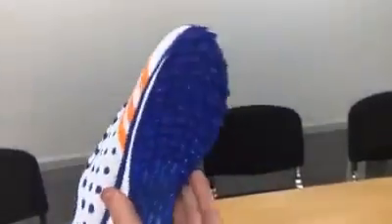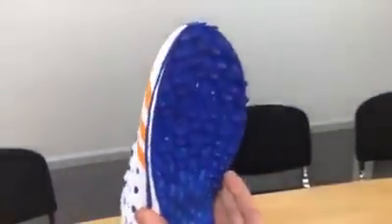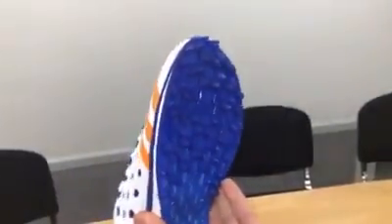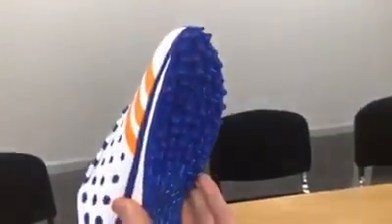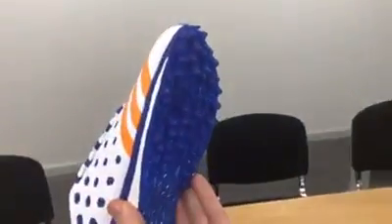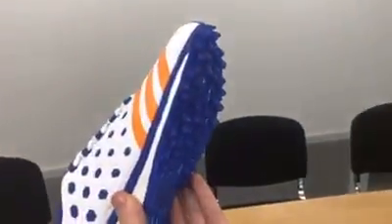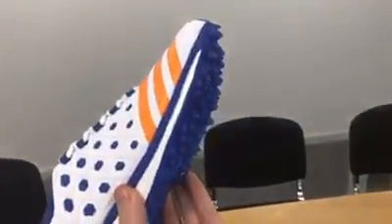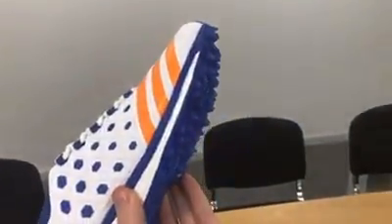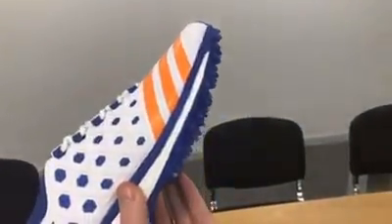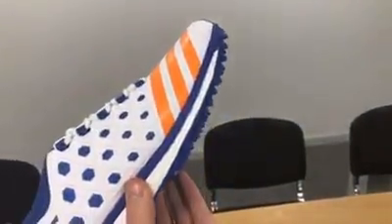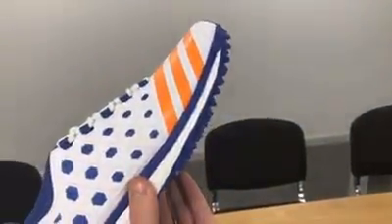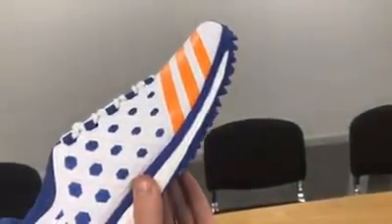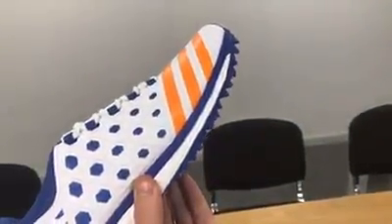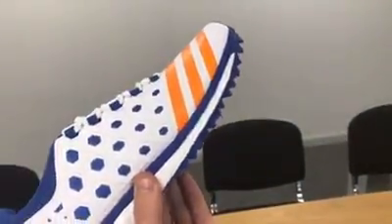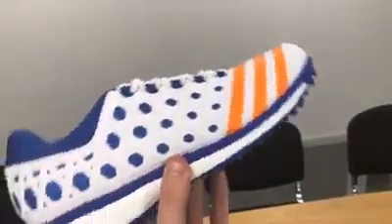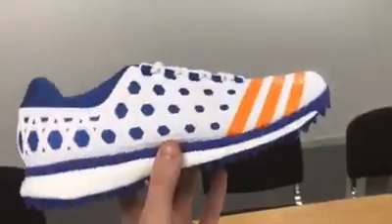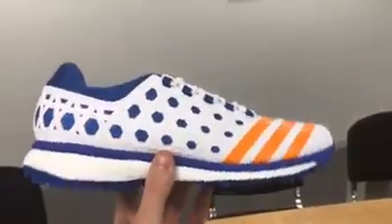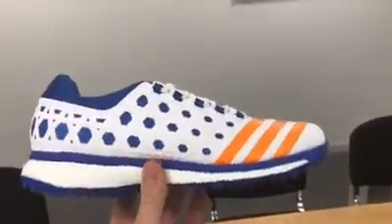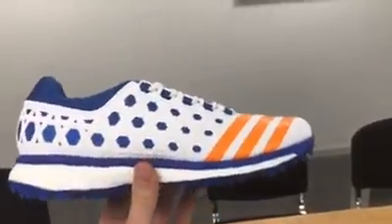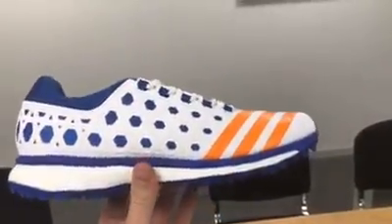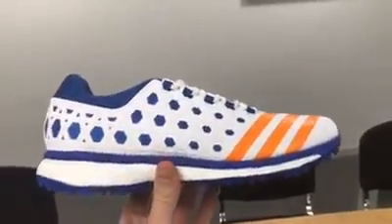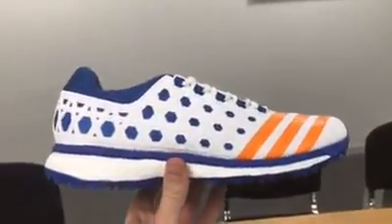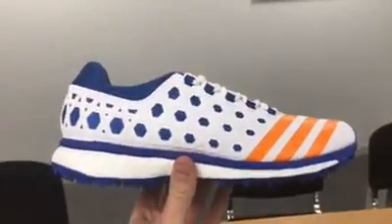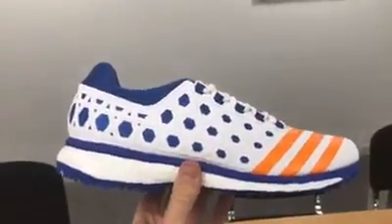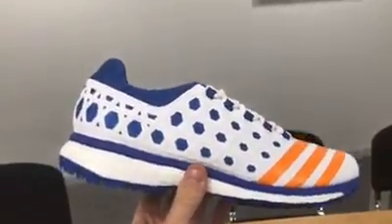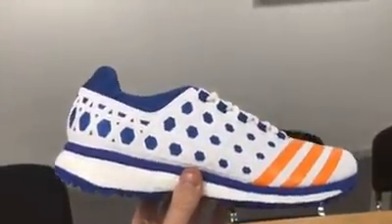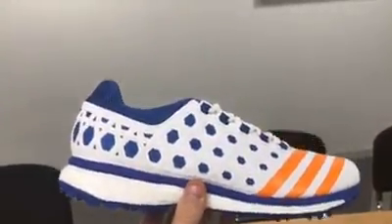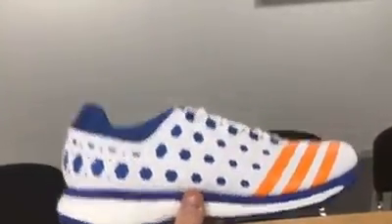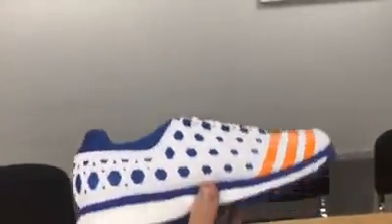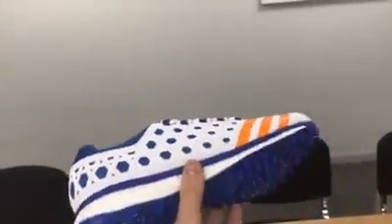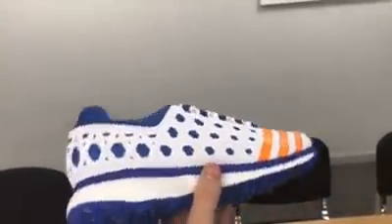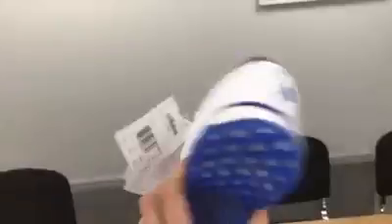Got that new rubber sole on the bottom there, almost like a small spike. The Boost technology, and then with the SL22 upper, the shoe is really nice and light.